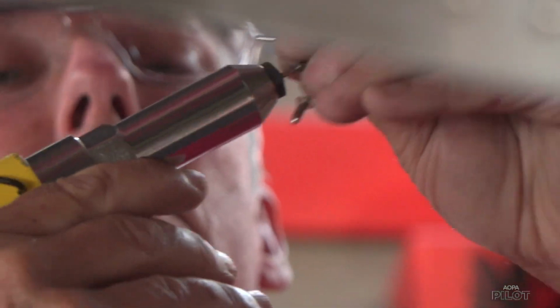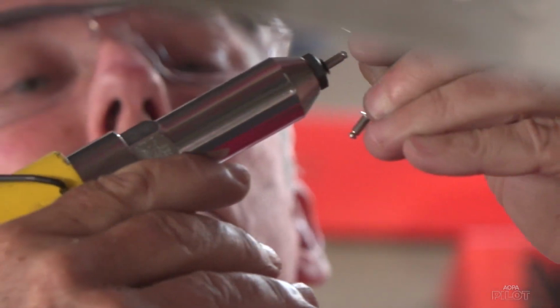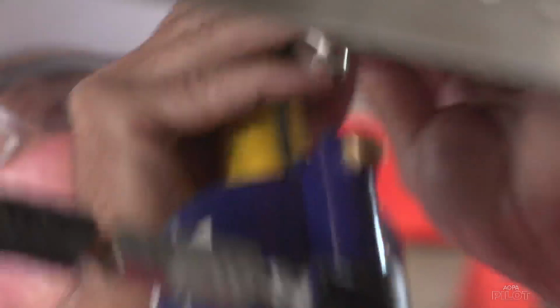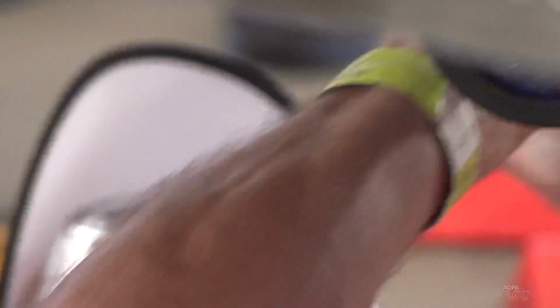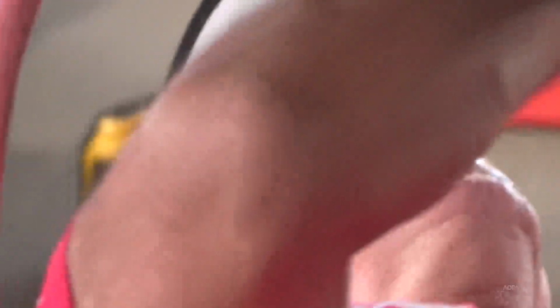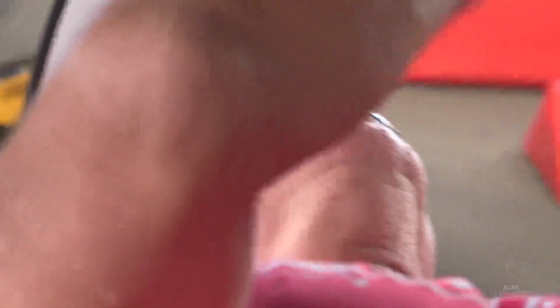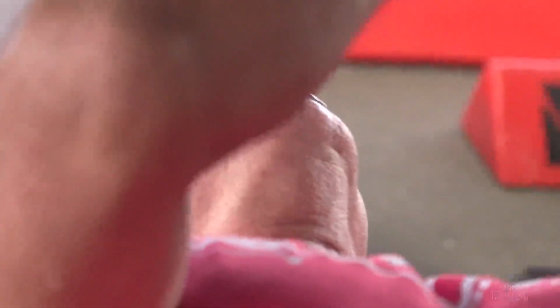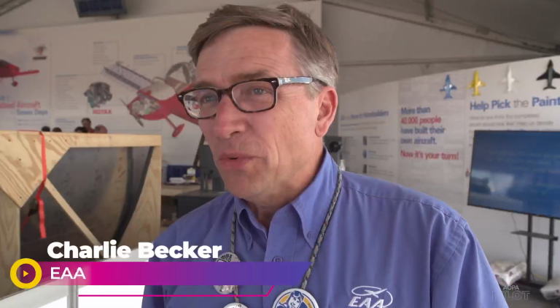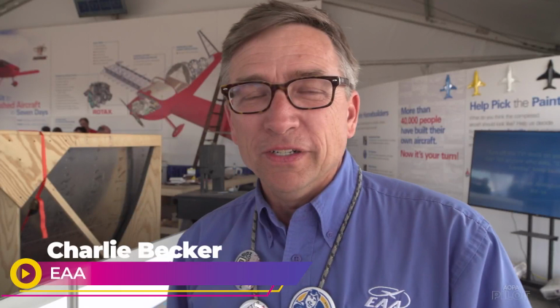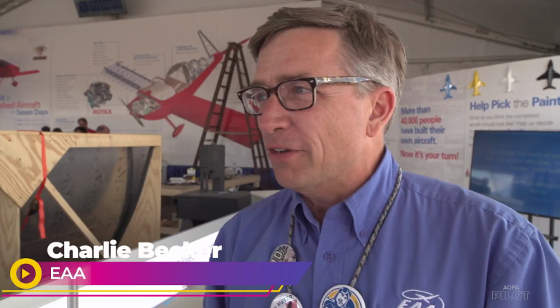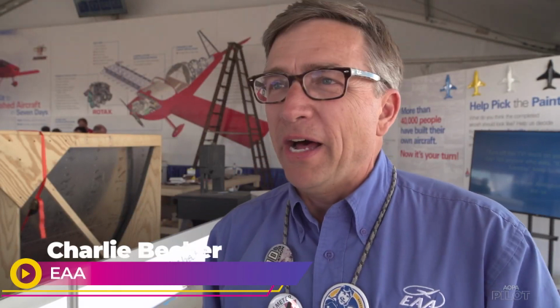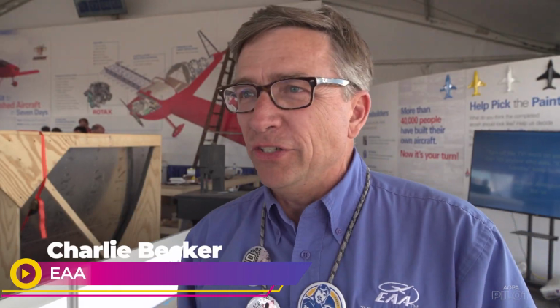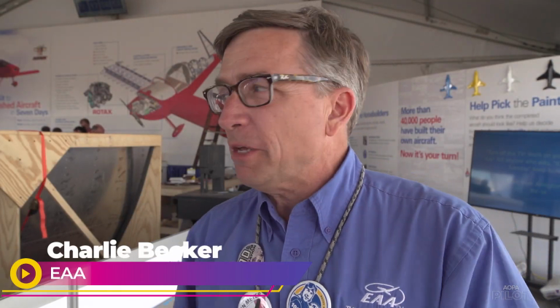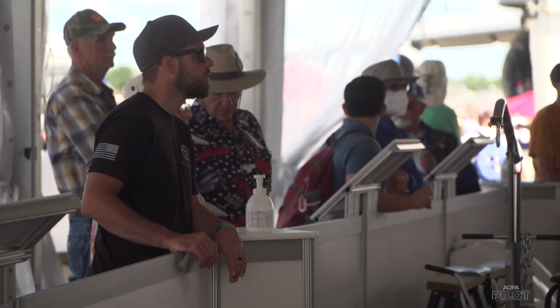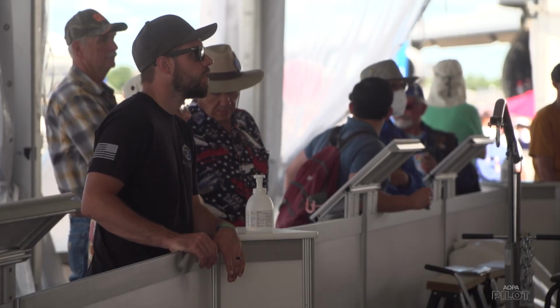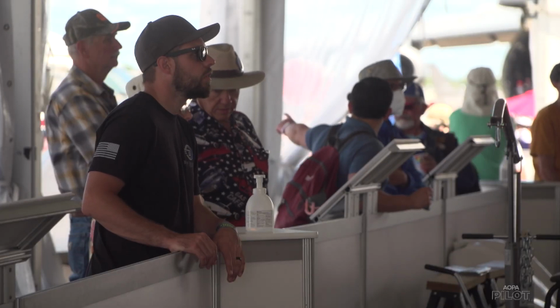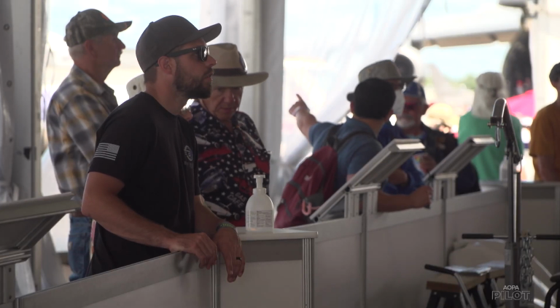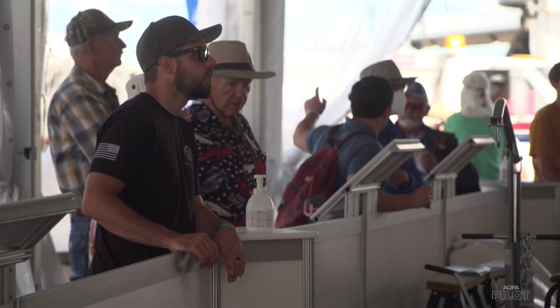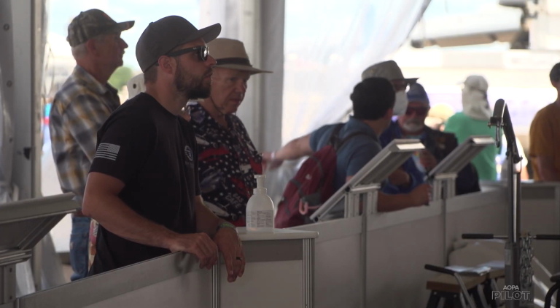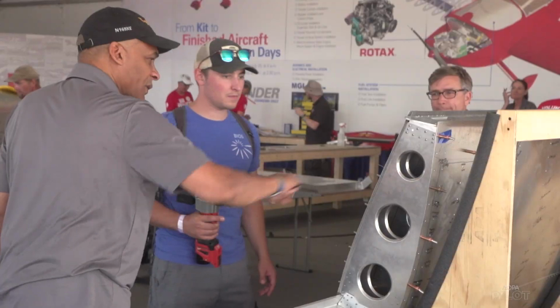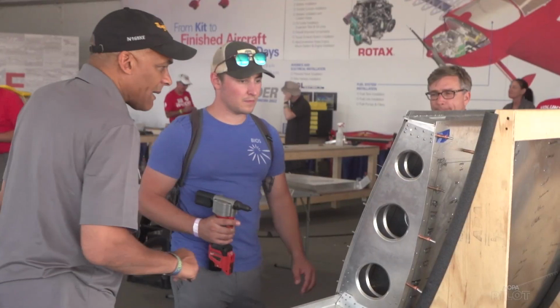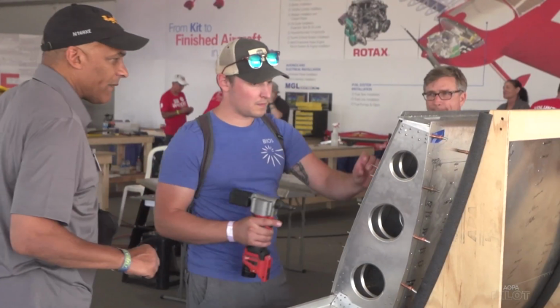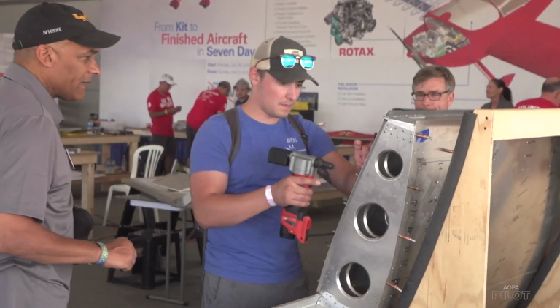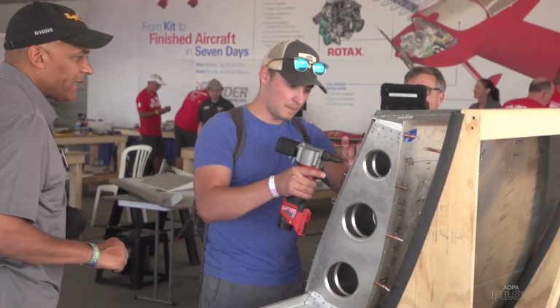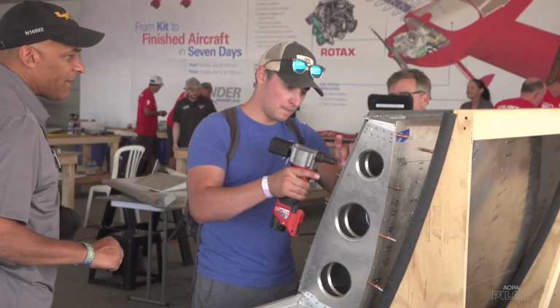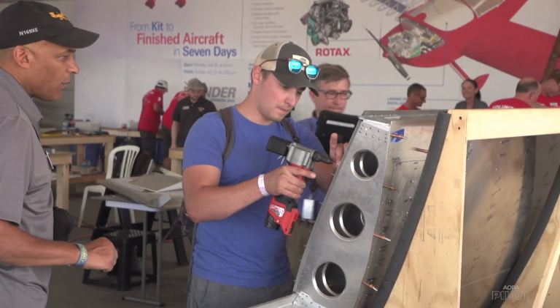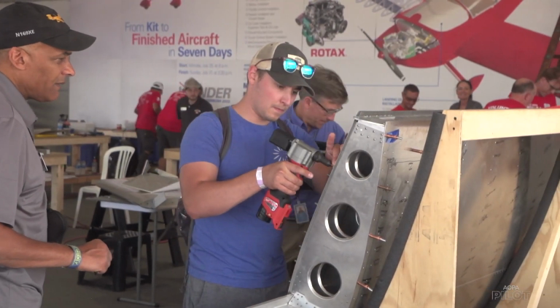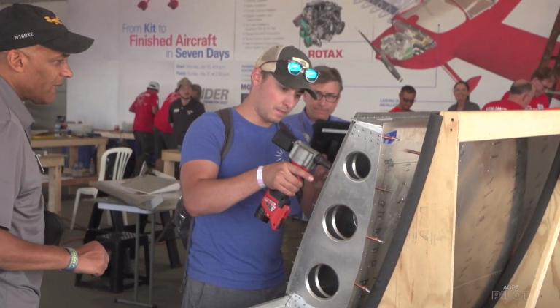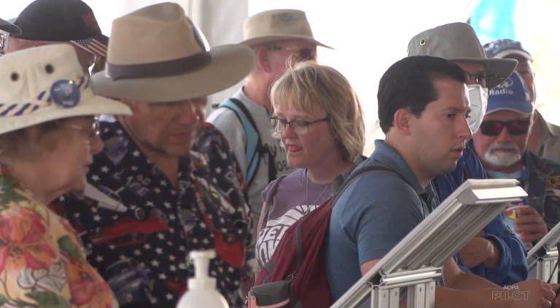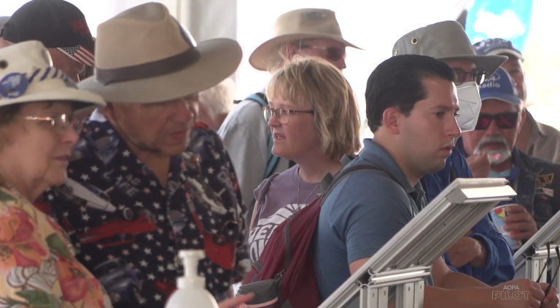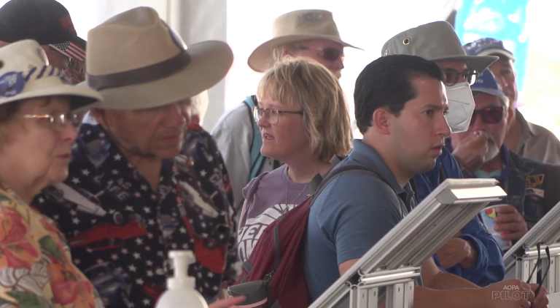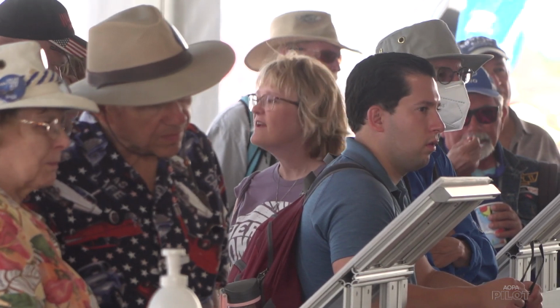But it's not really about the airplane. What the one-week wonder is all about is showing people how an amateur-built, kit-built aircraft goes together — and the fact that we can do this in seven days so that you can do it at home in your garage at your leisure.